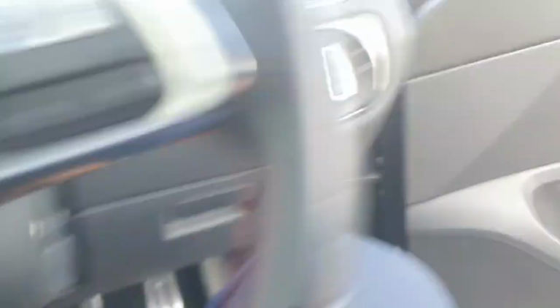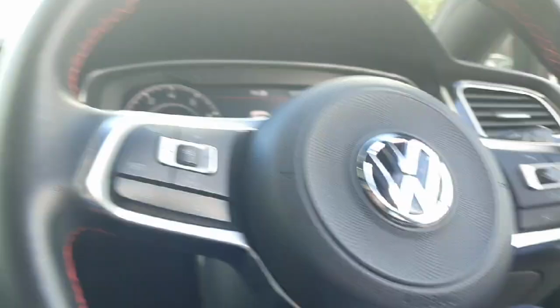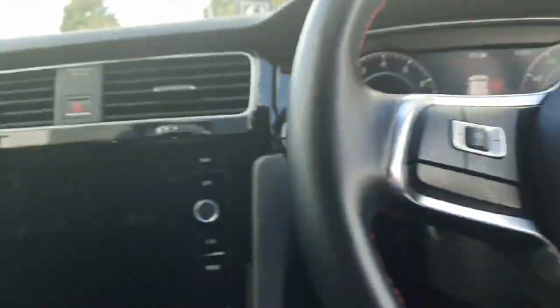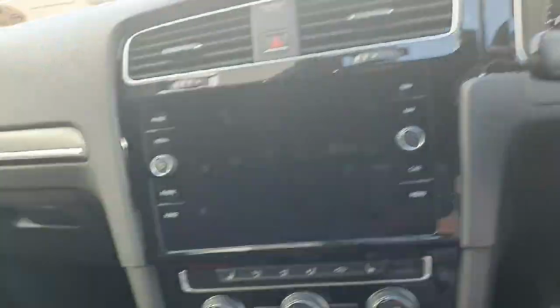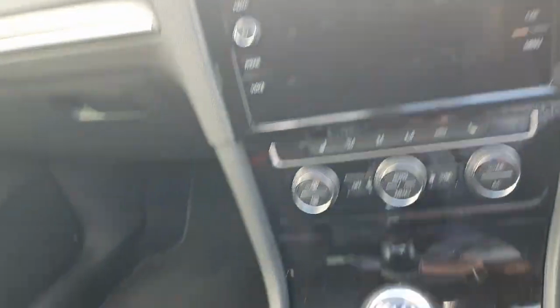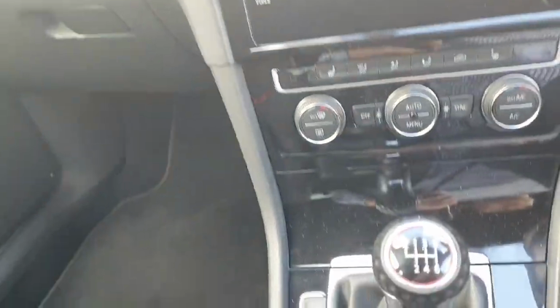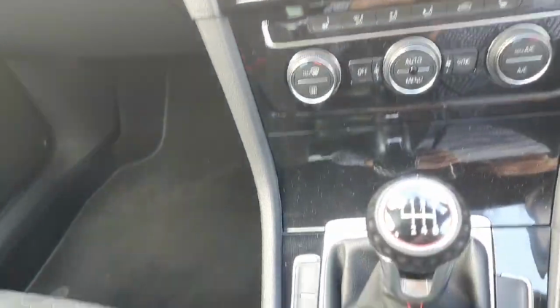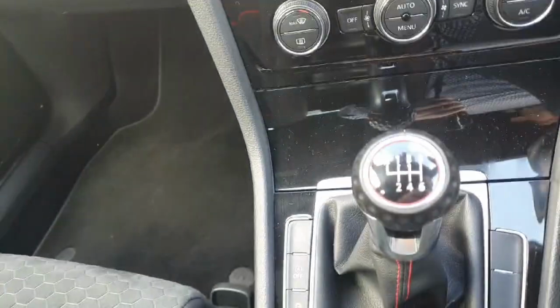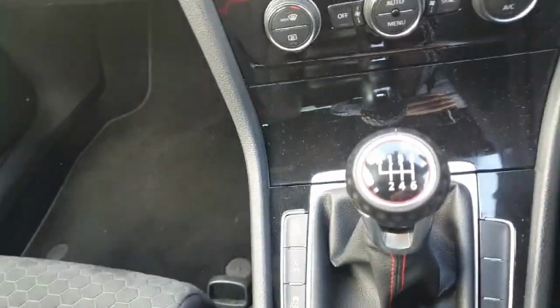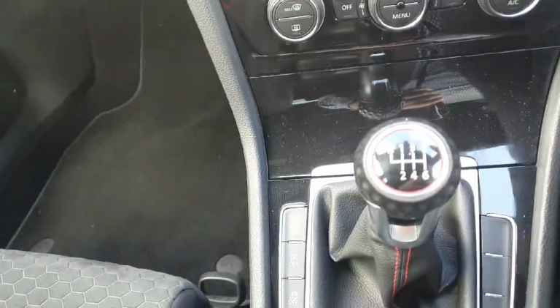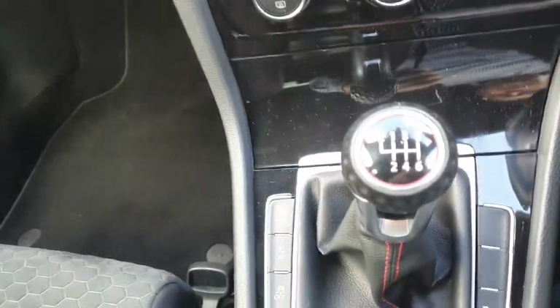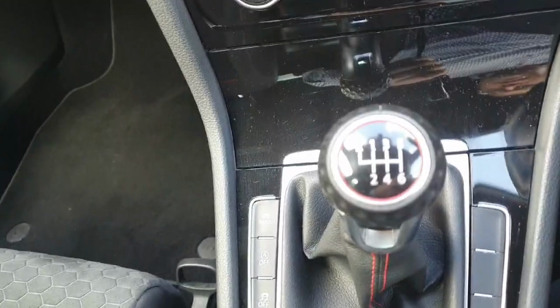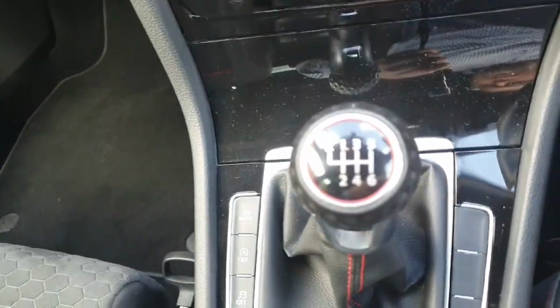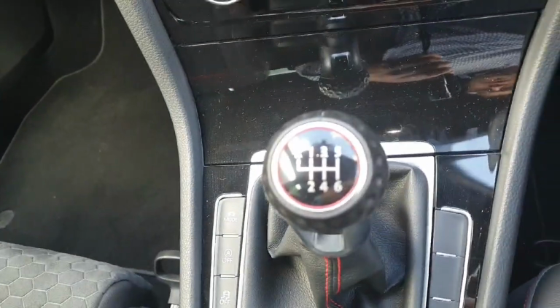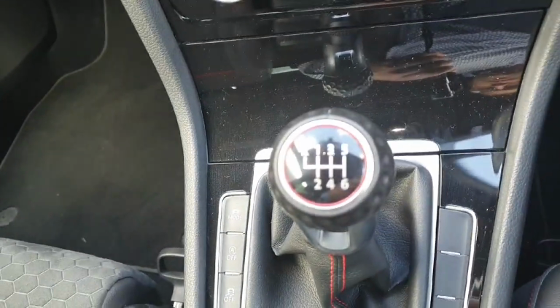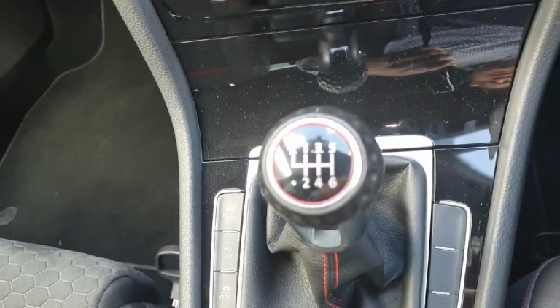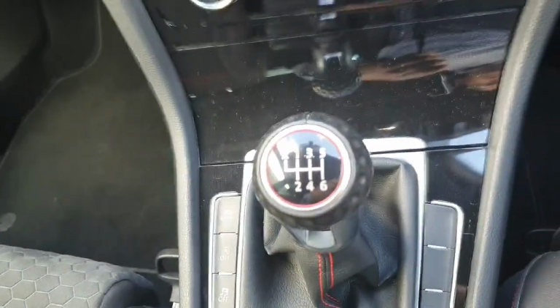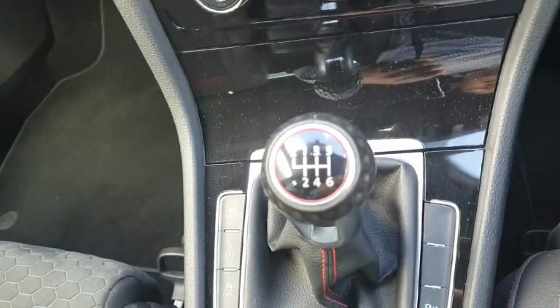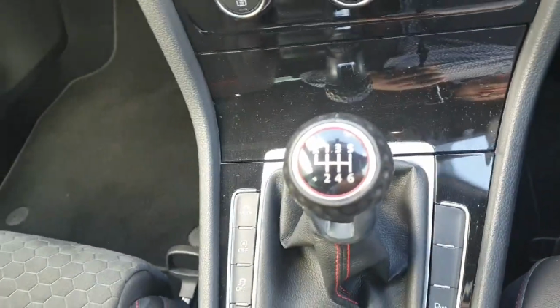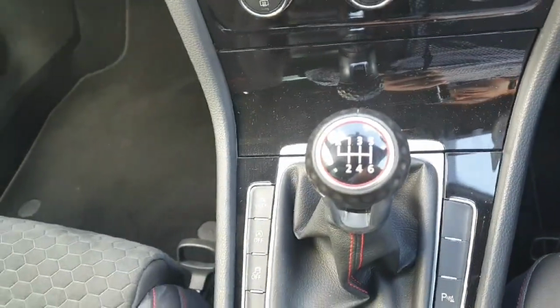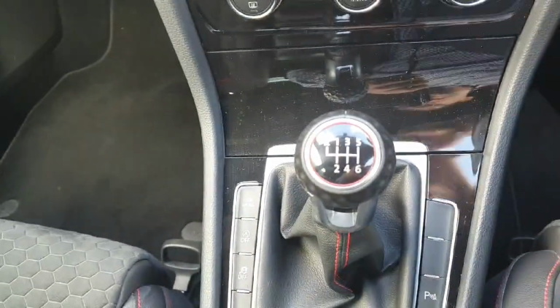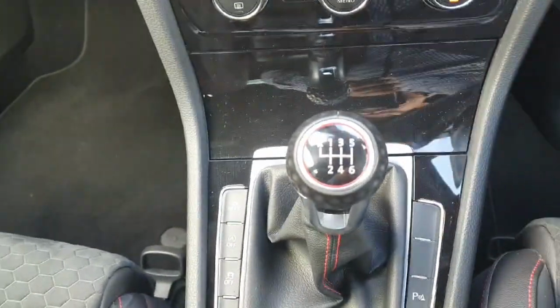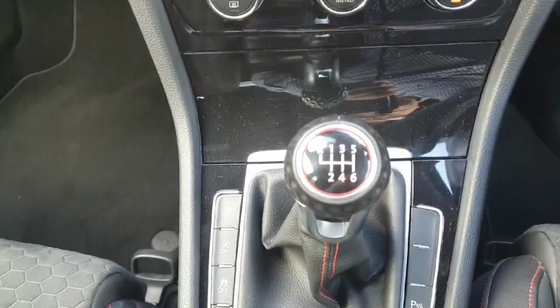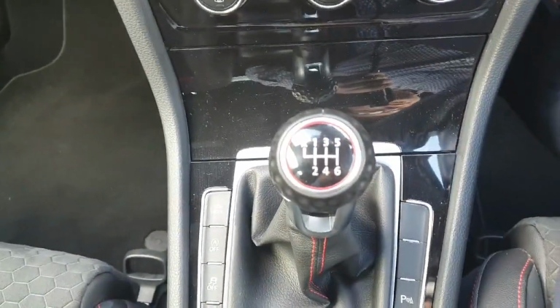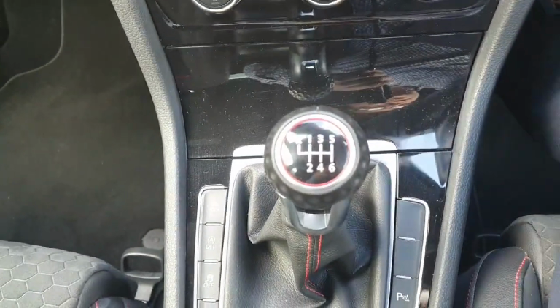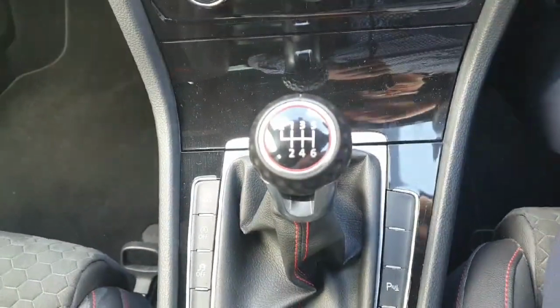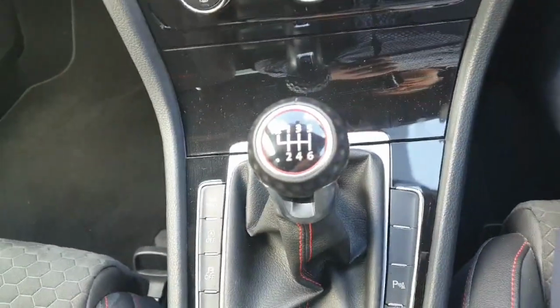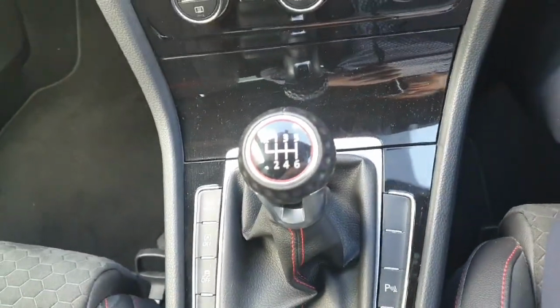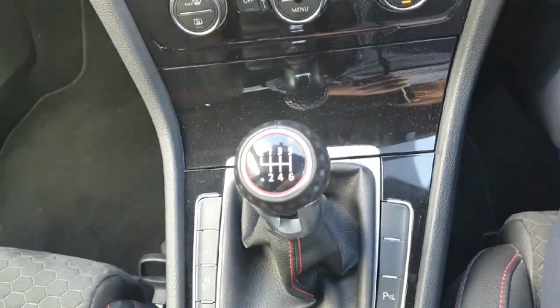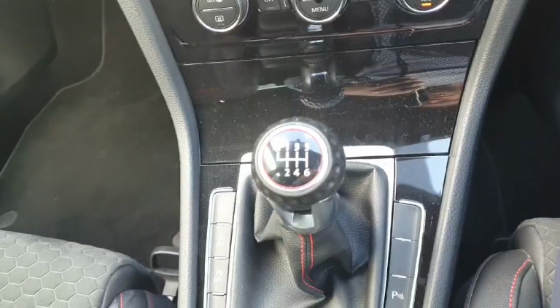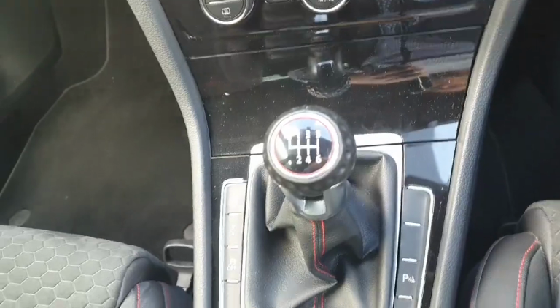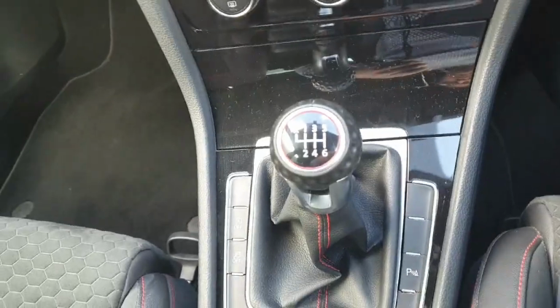This is the 2.0-litre TSI 245bhp, so 6-speed manual gearbox — absolutely stunning drive on the road.